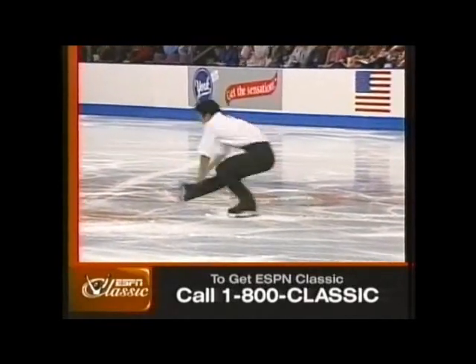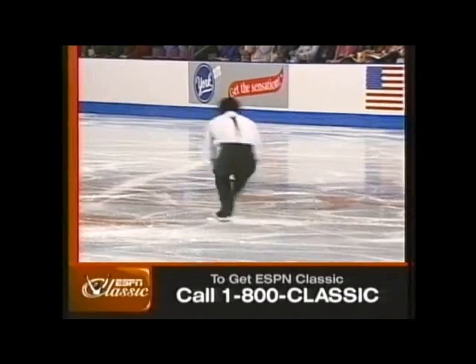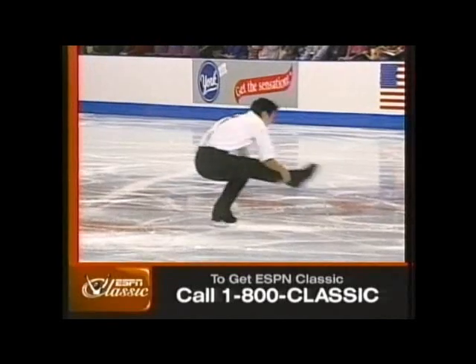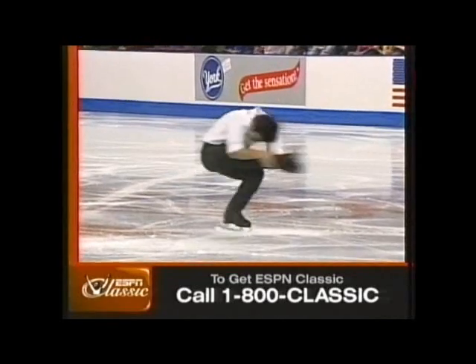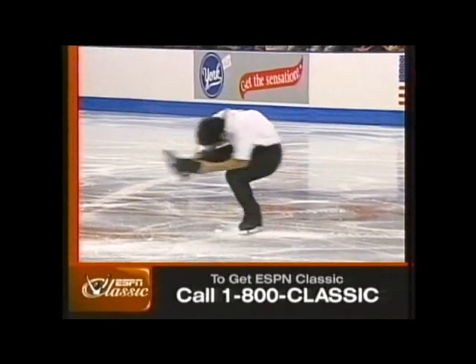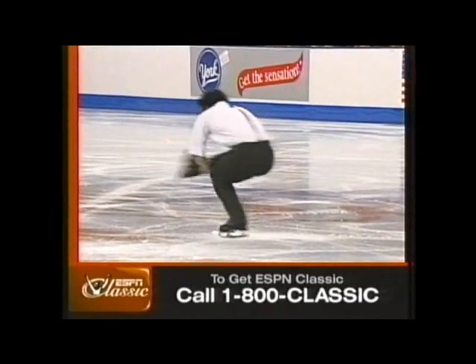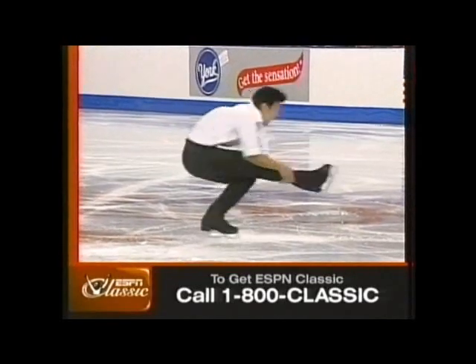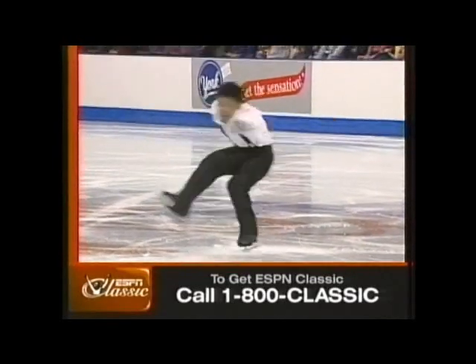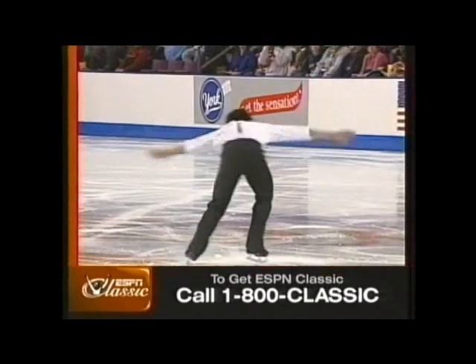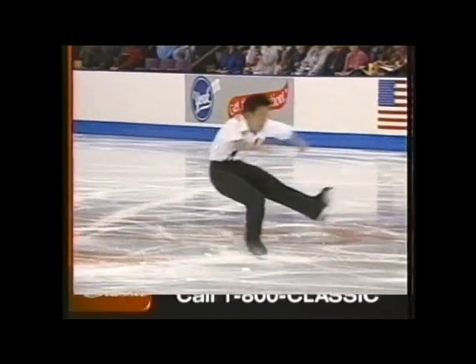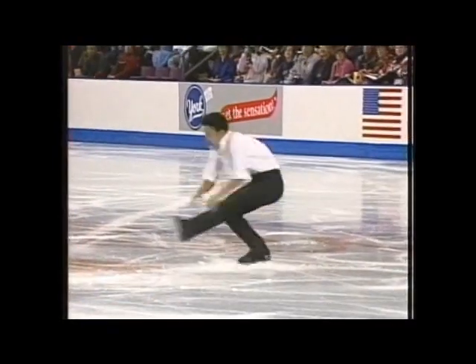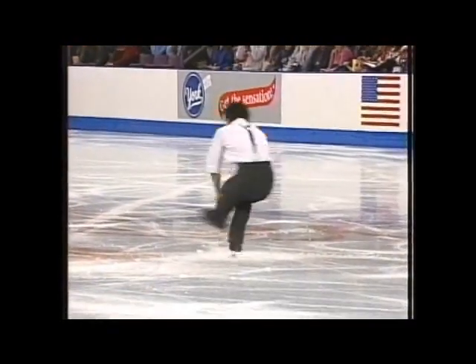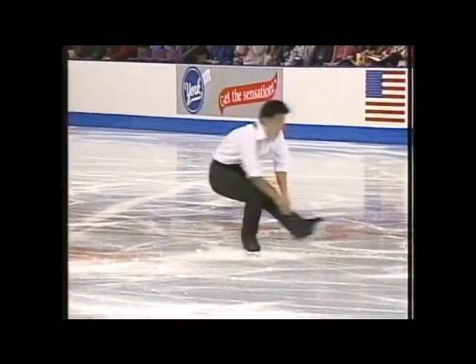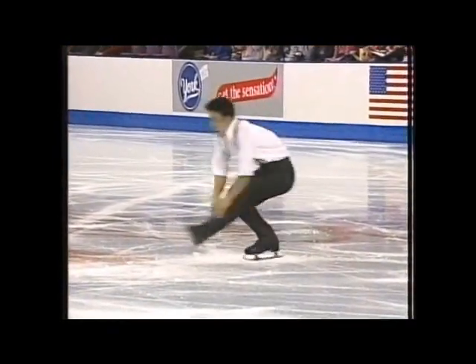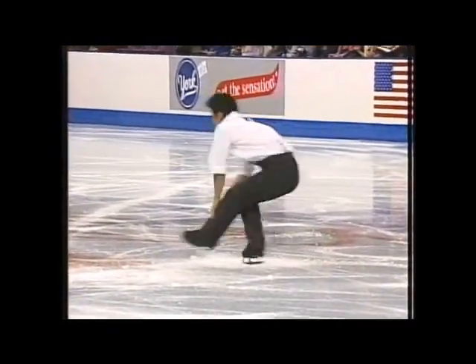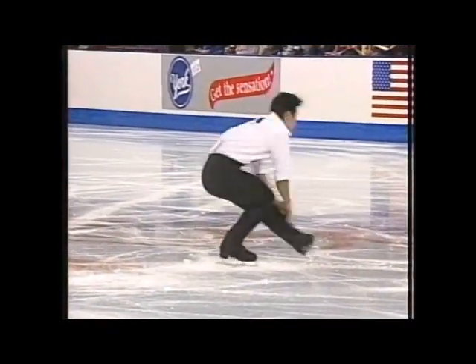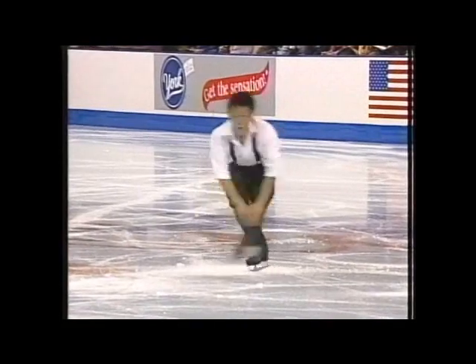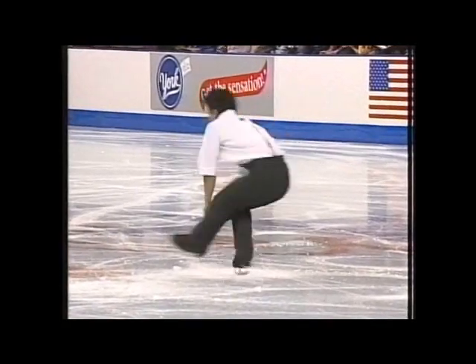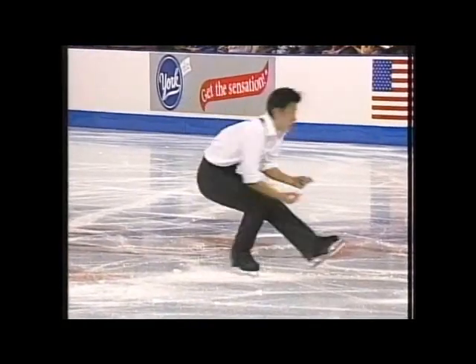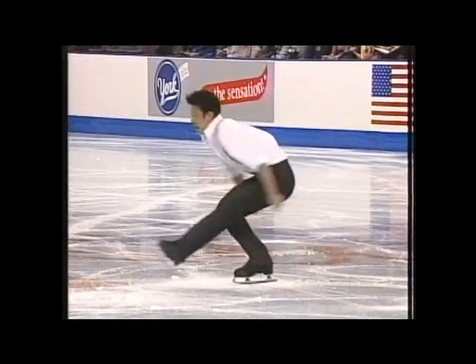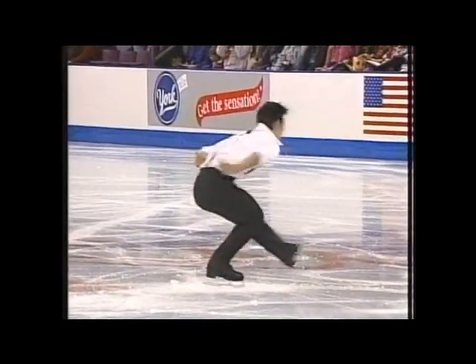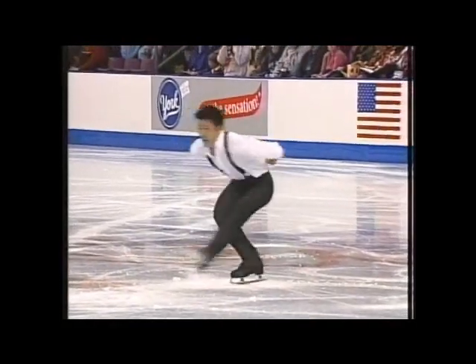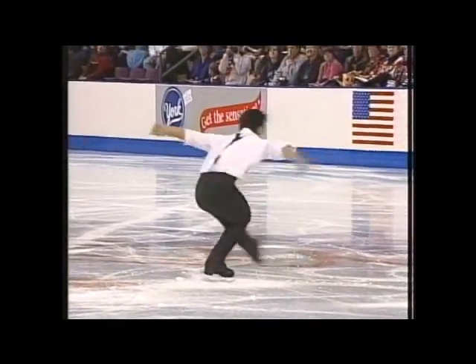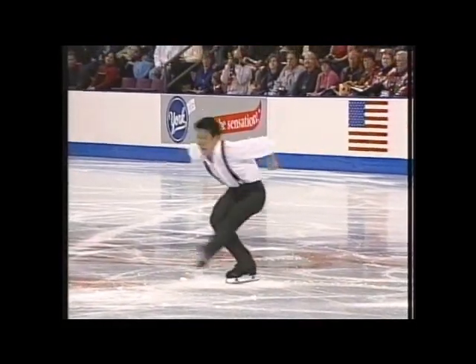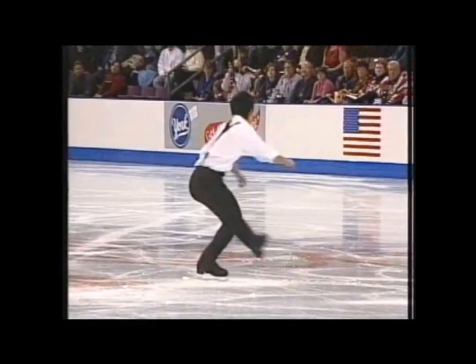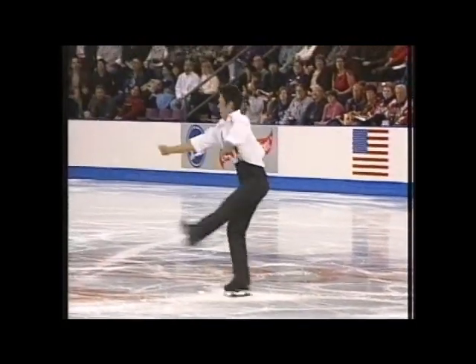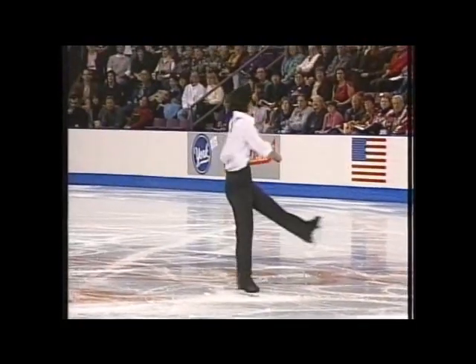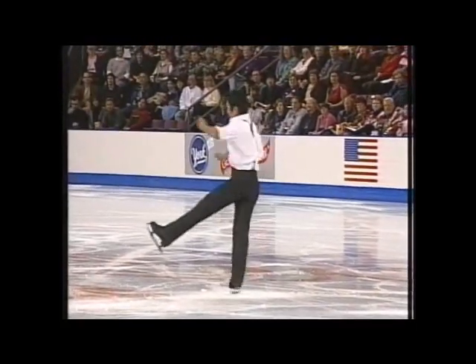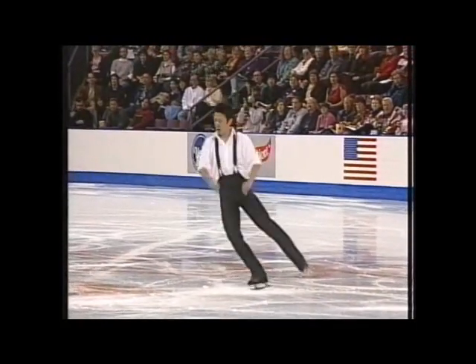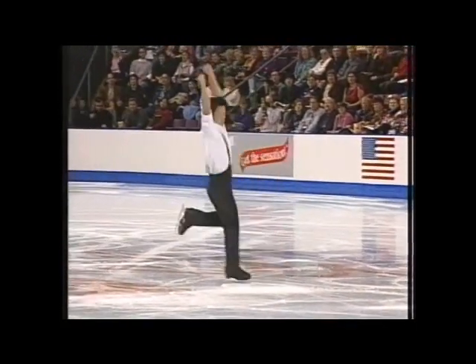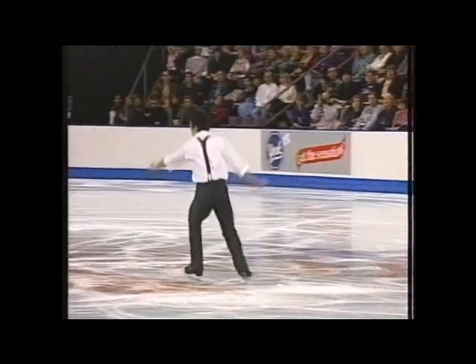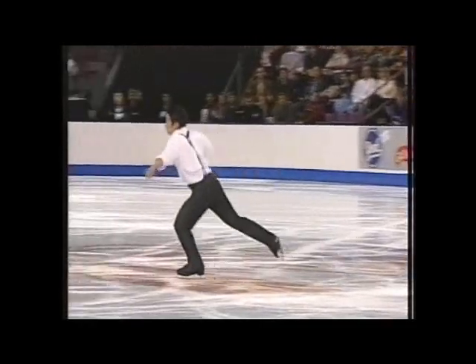This is a sit-change-spin. Must have one change of foot, and there must be a minimum number of revolutions on each foot, for a total of 12.